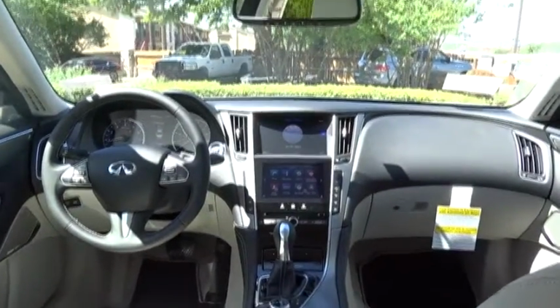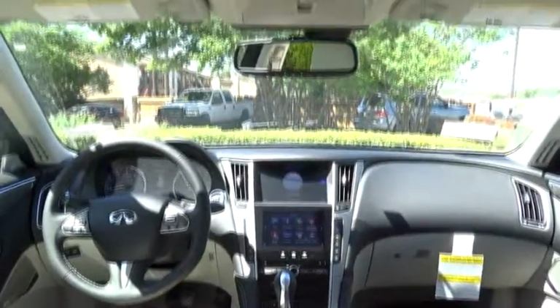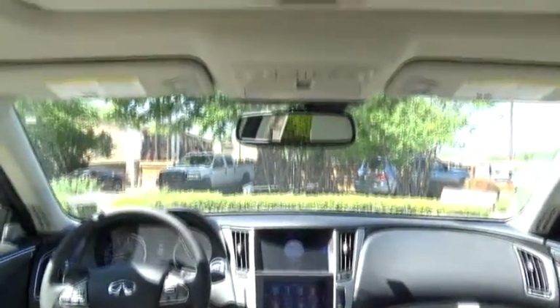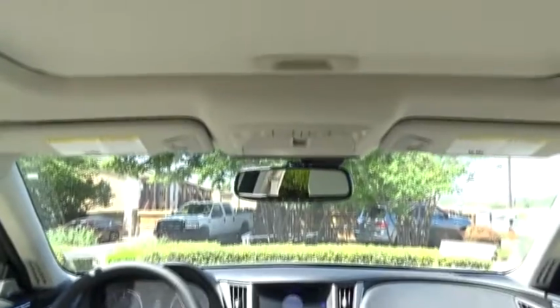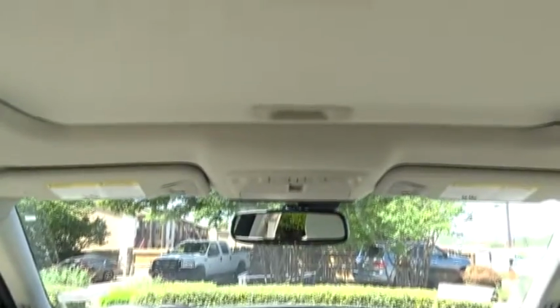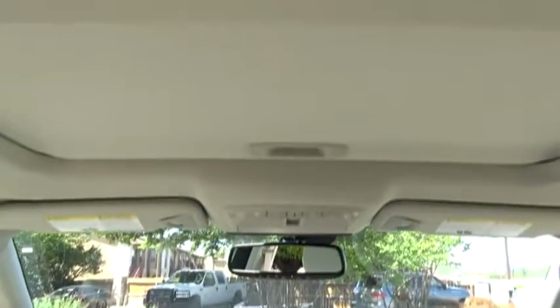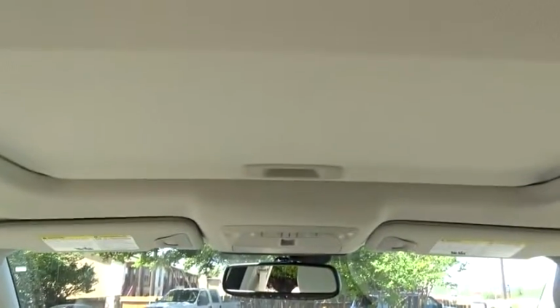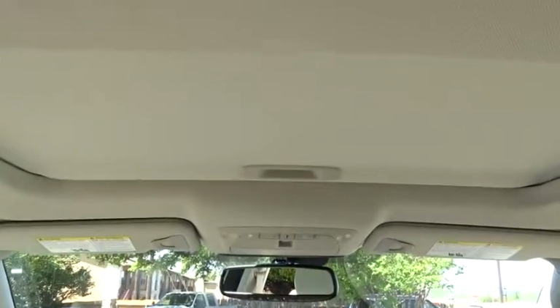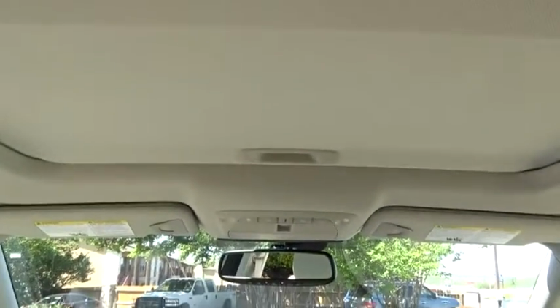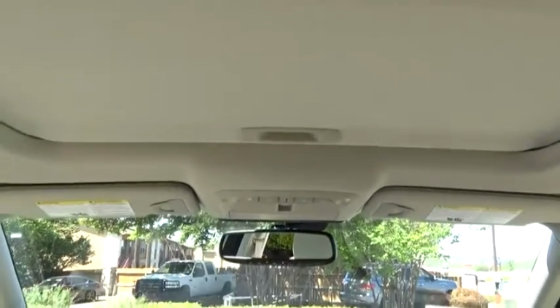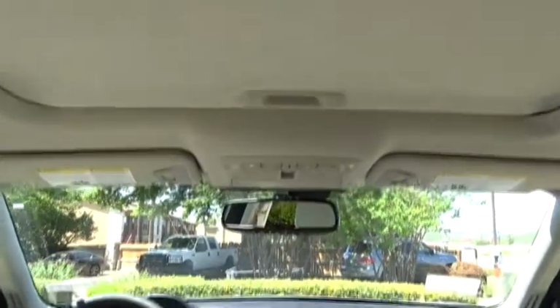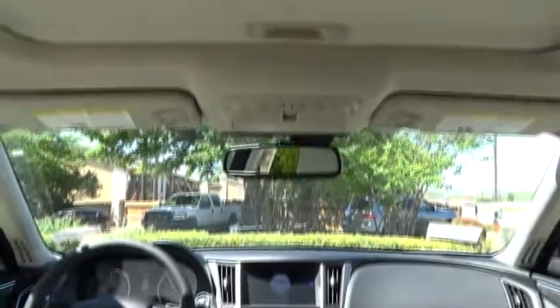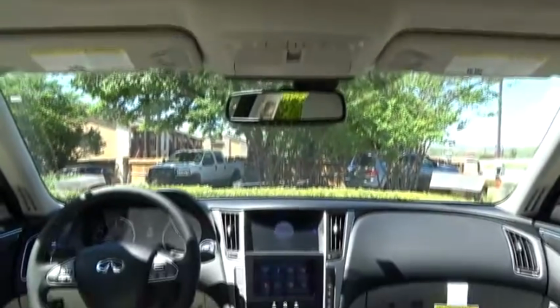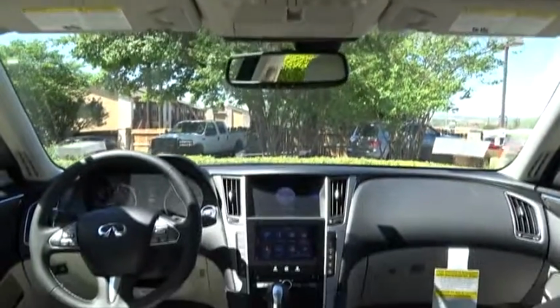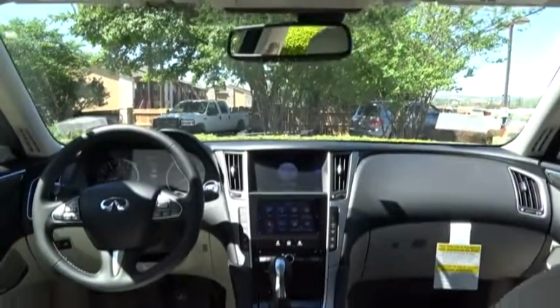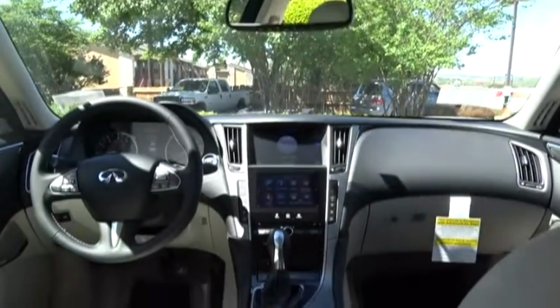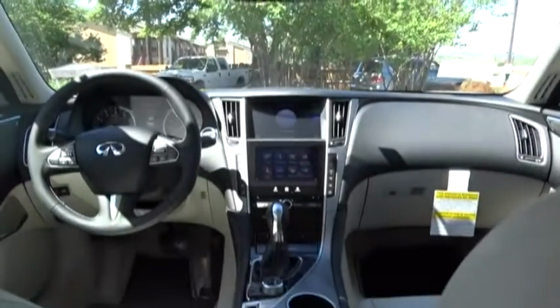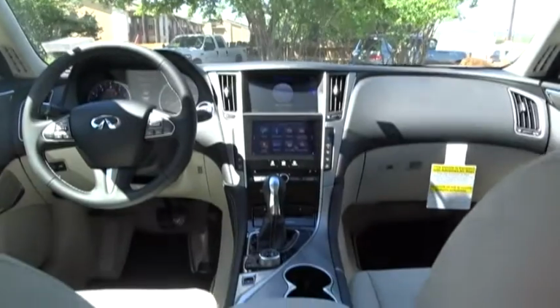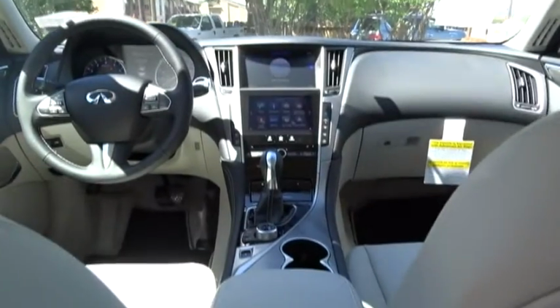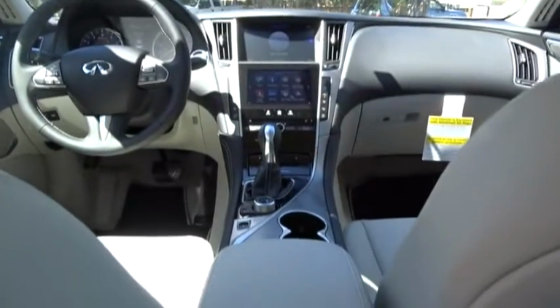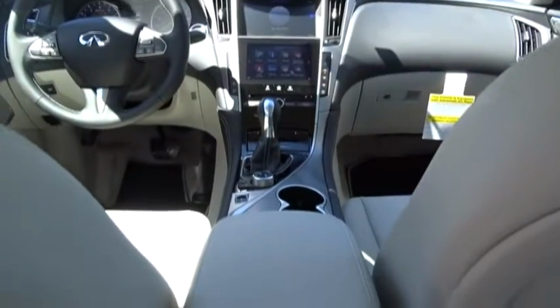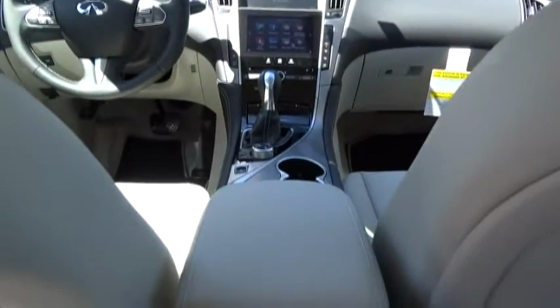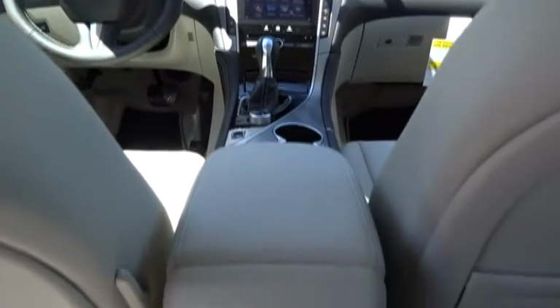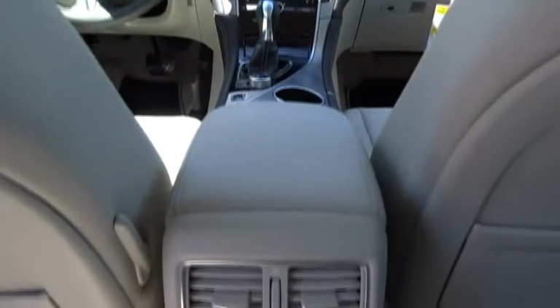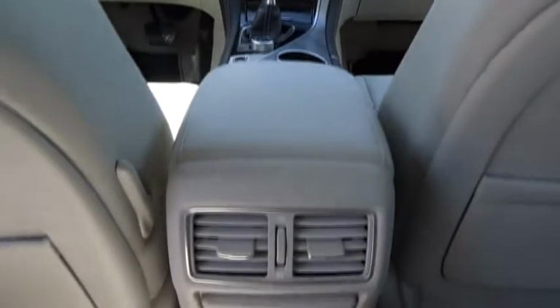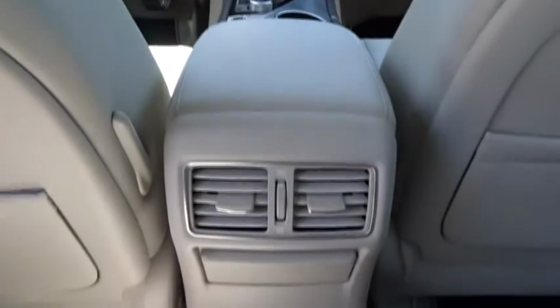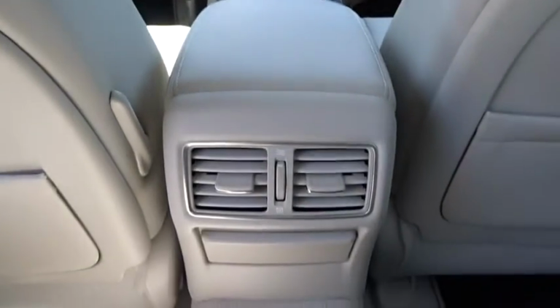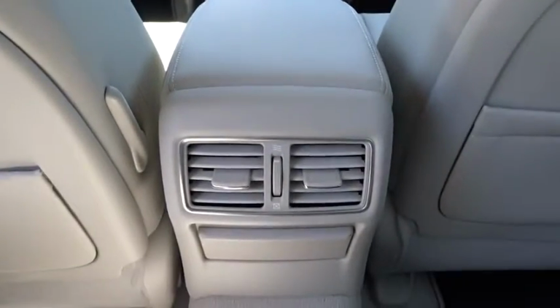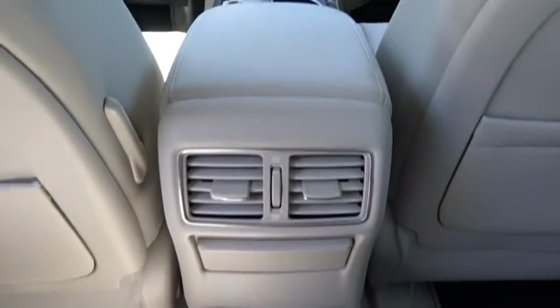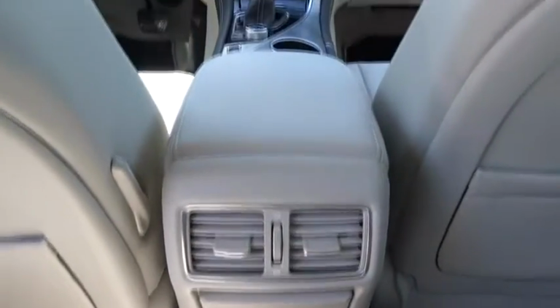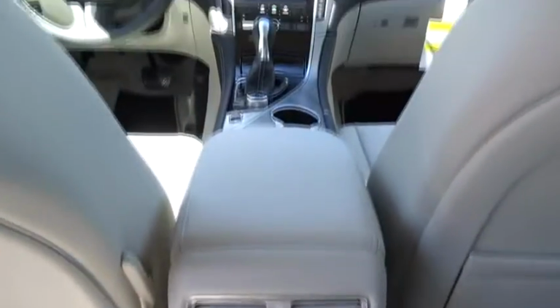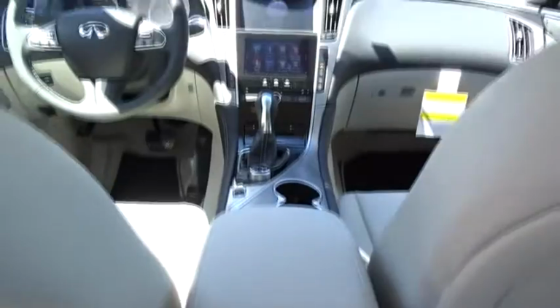Stability control, traction control, keyless entry, steering wheel audio controls, anti-lock braking system, power passenger seat, backup camera, leather-wrapped steering wheel, Bluetooth, moonroof.